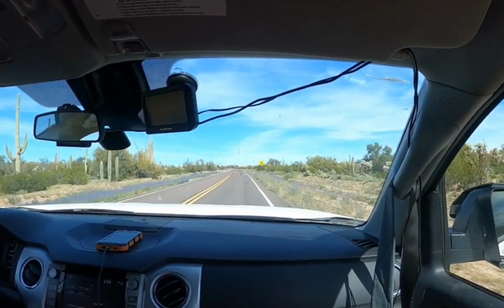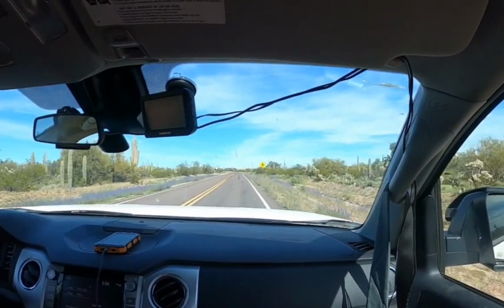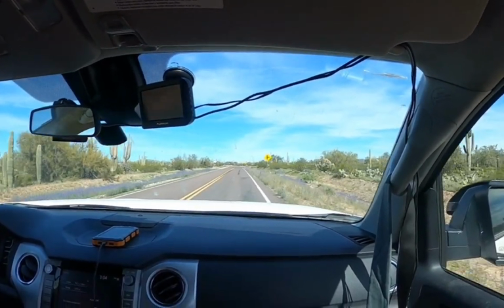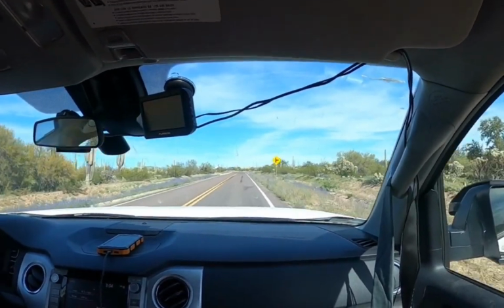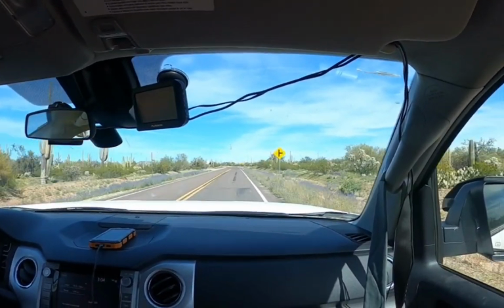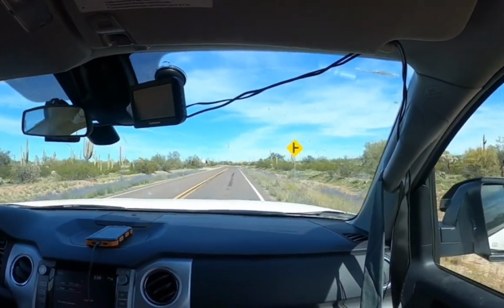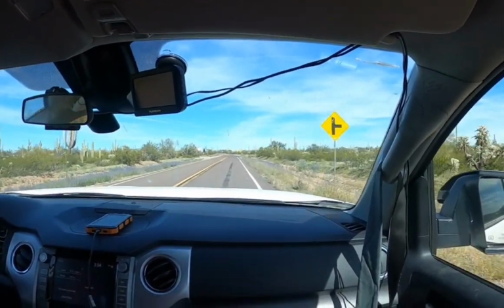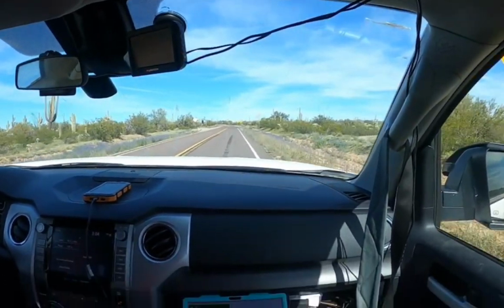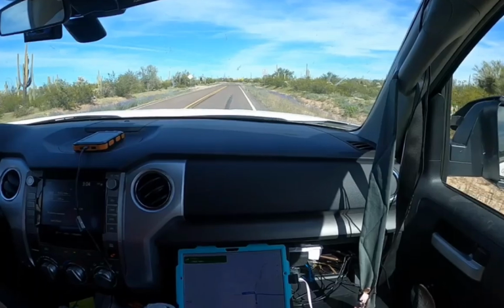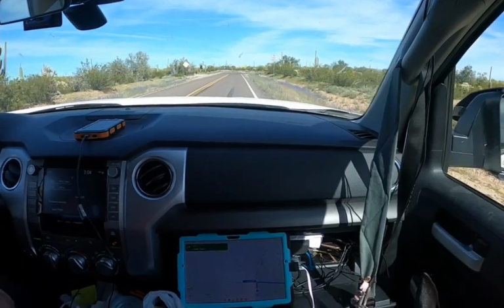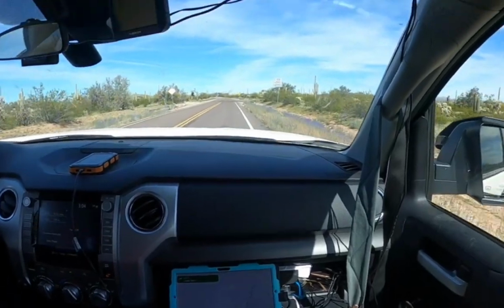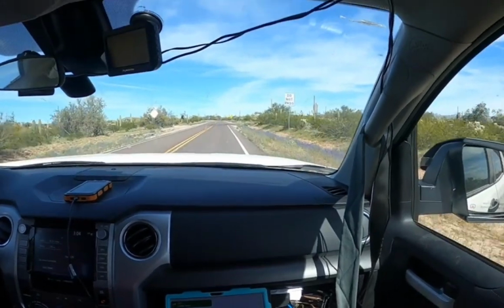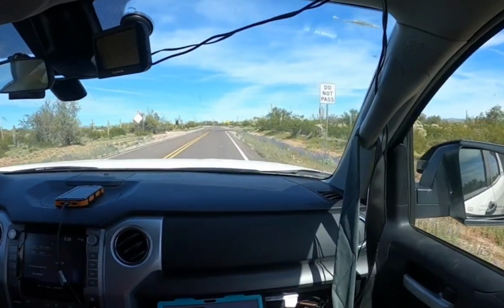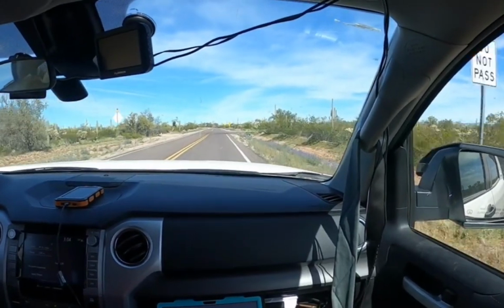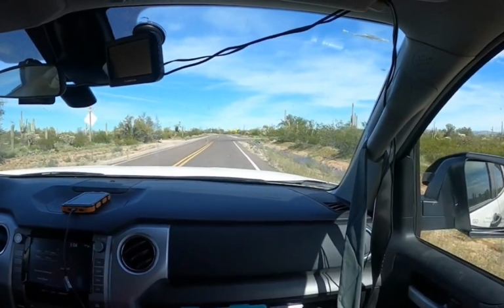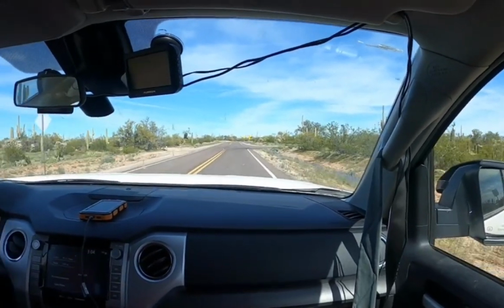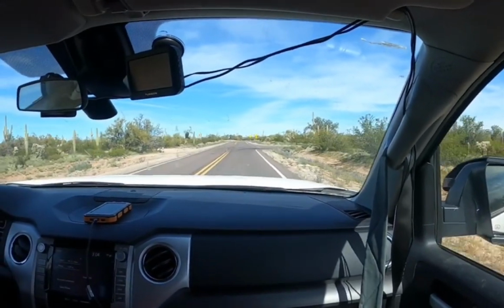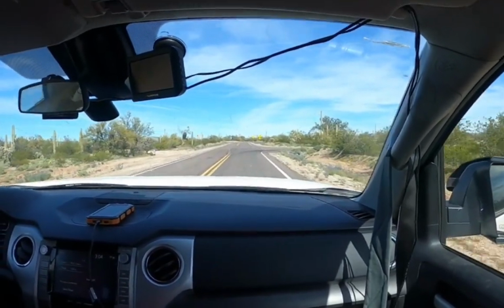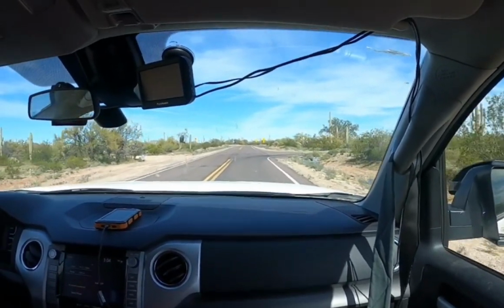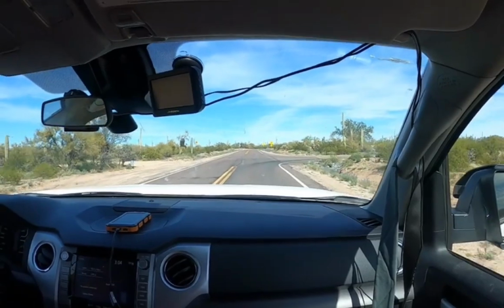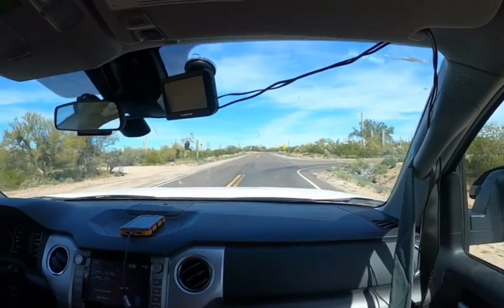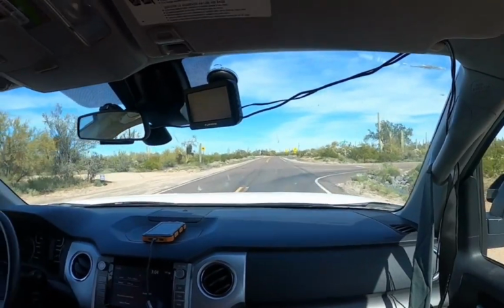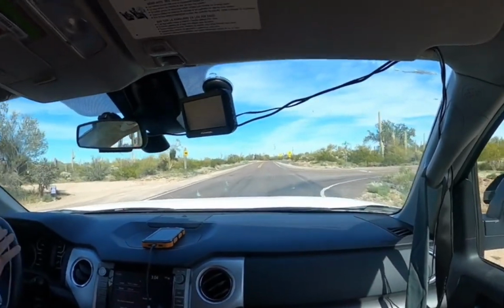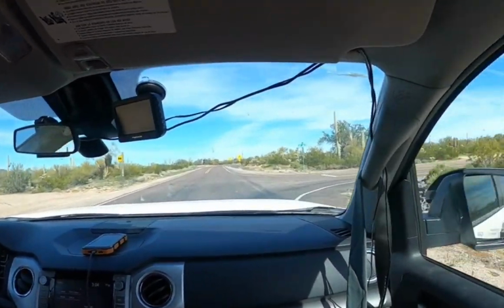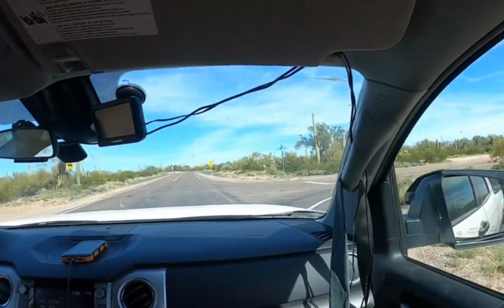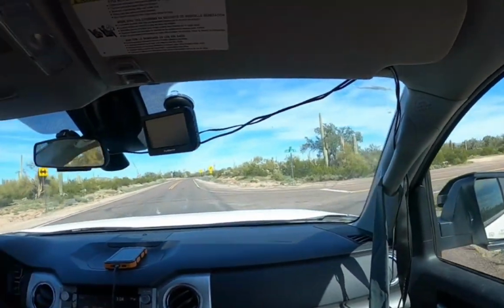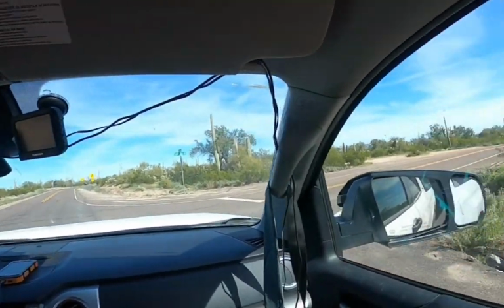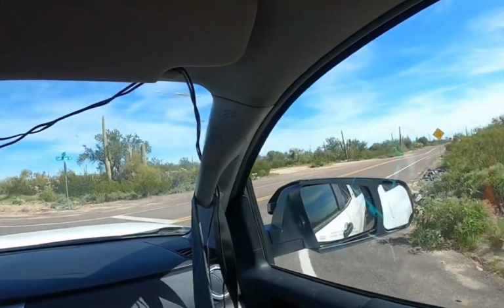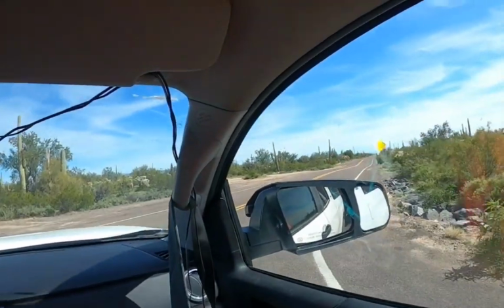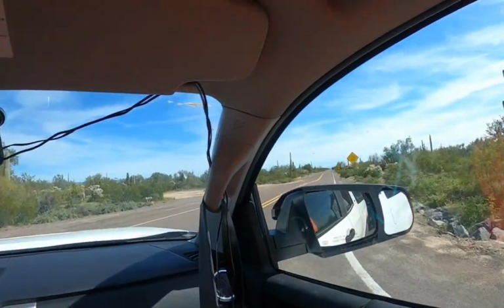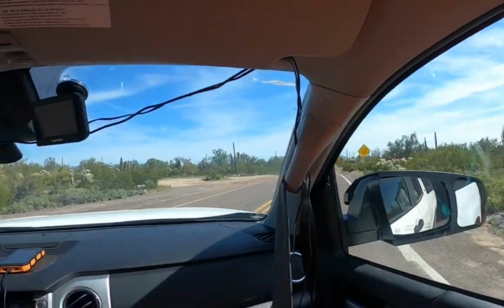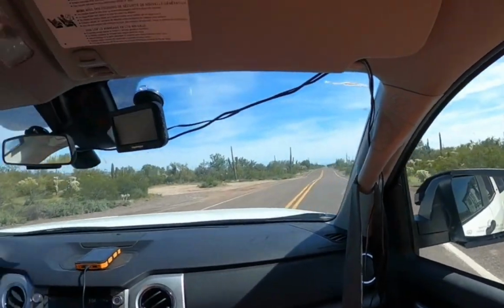It gives you the coordinates for different places. So we're following the coordinates right now and we're coming up to this road here. We're going to turn right onto this road and it's going to take us down a ways to another road.